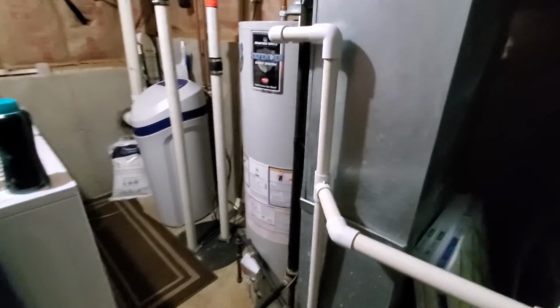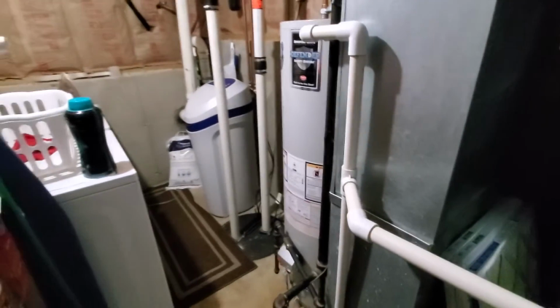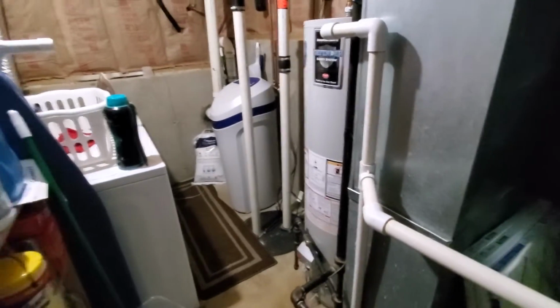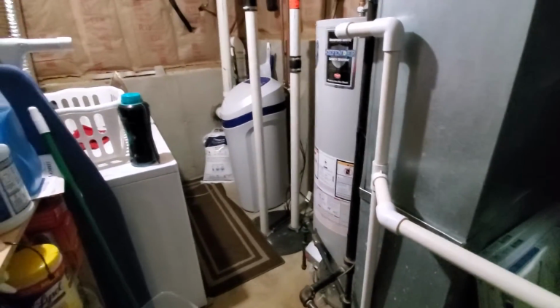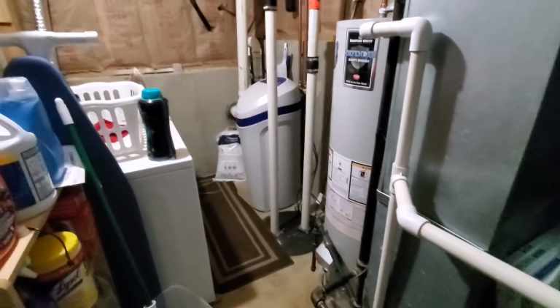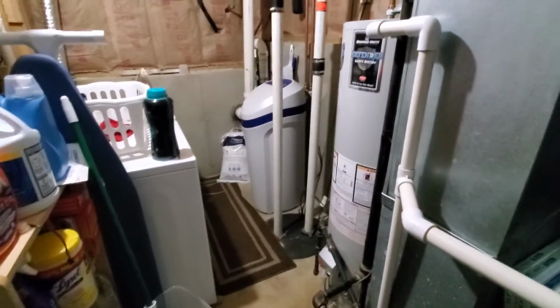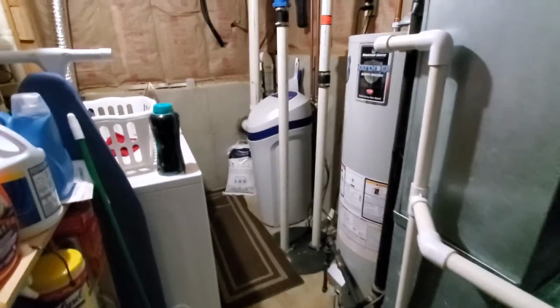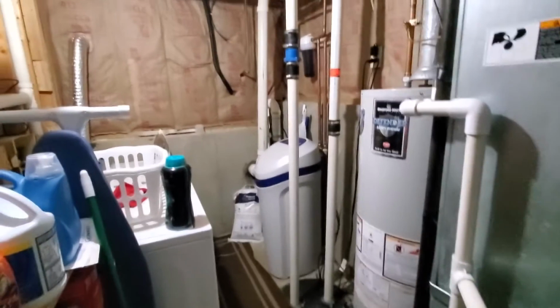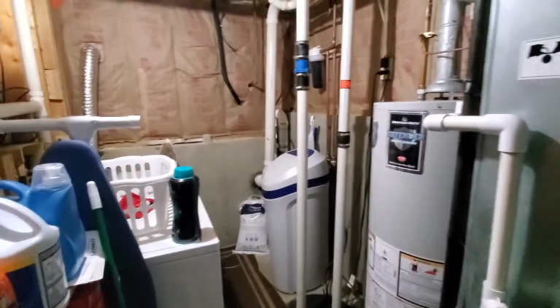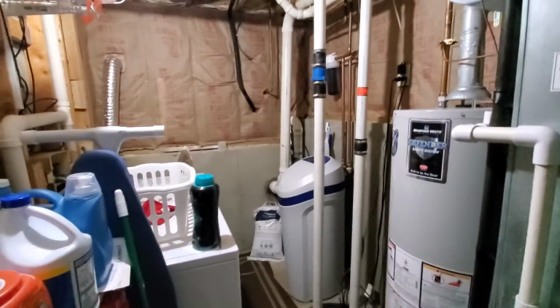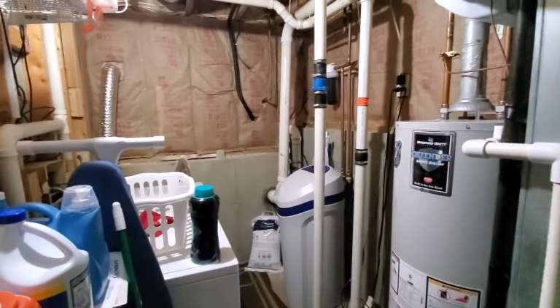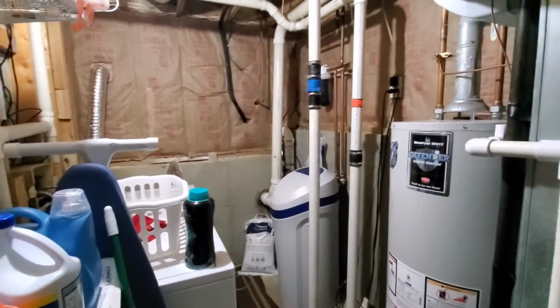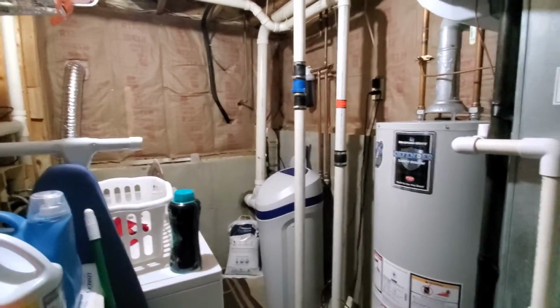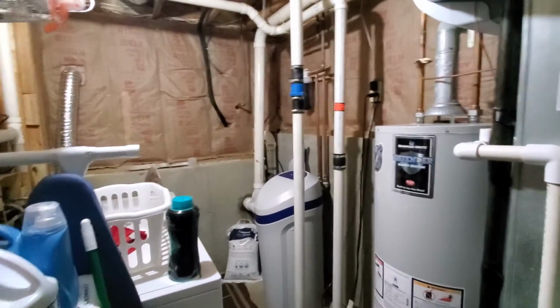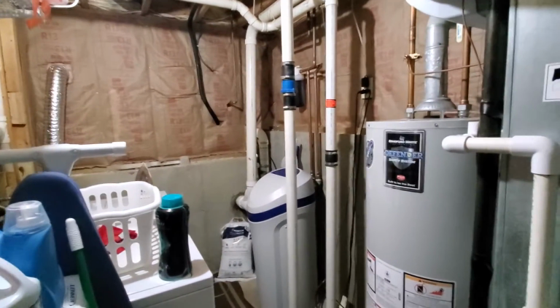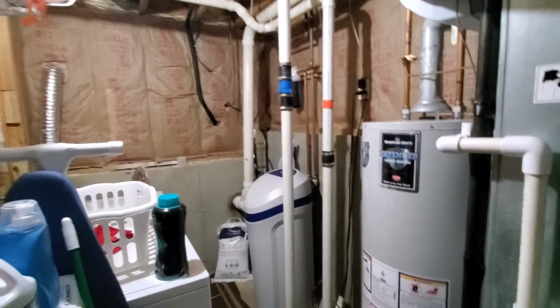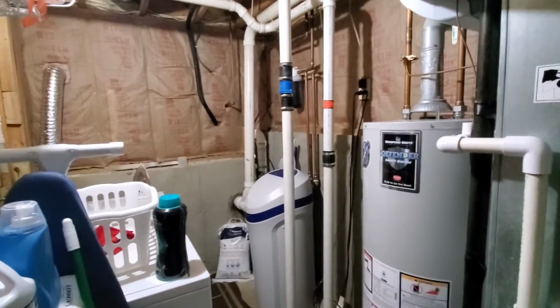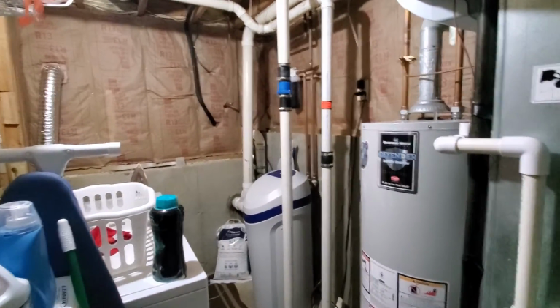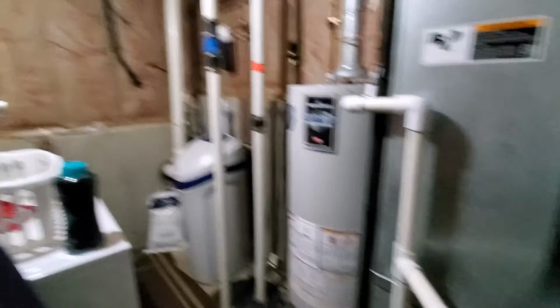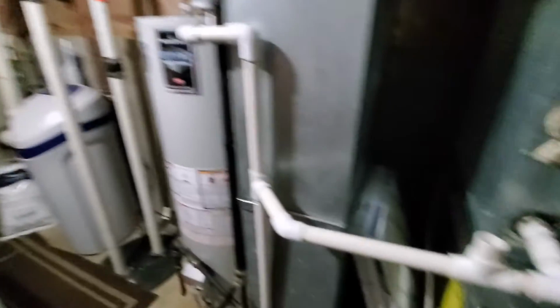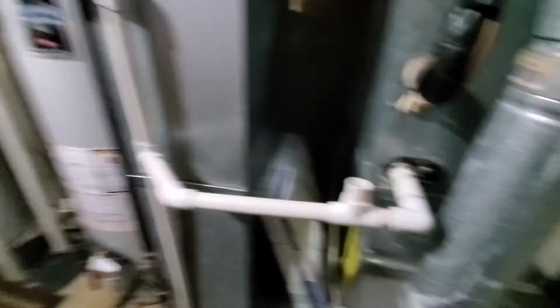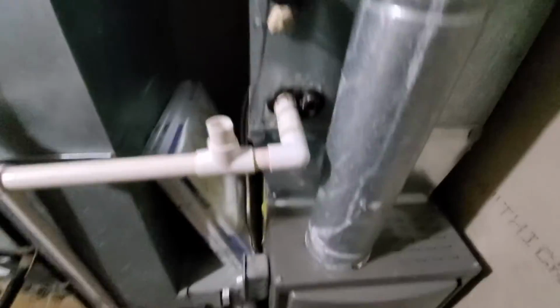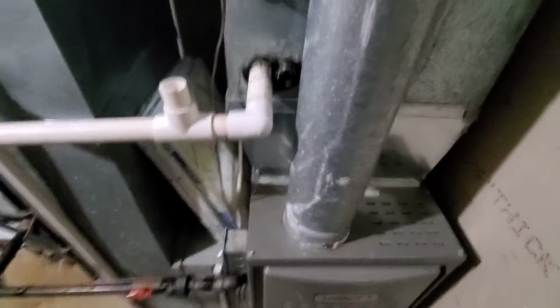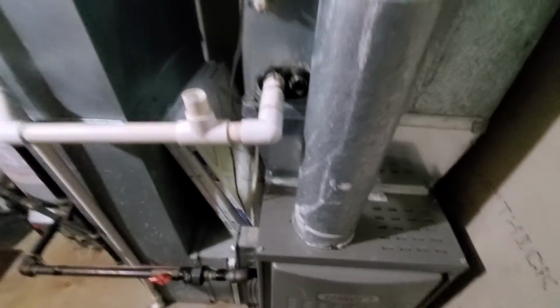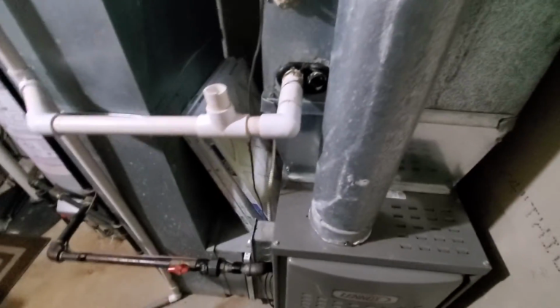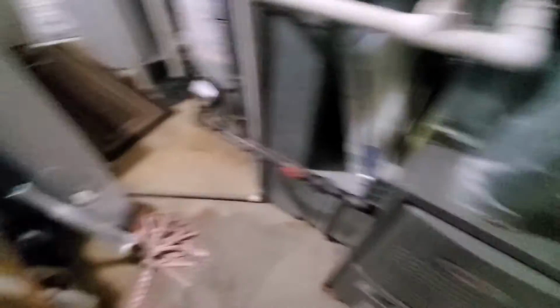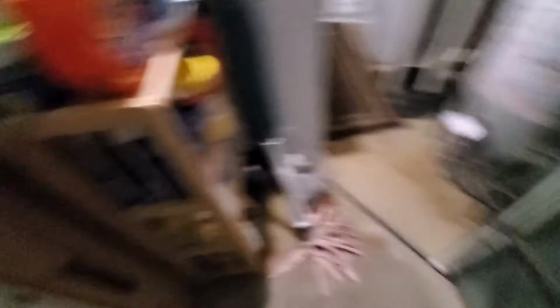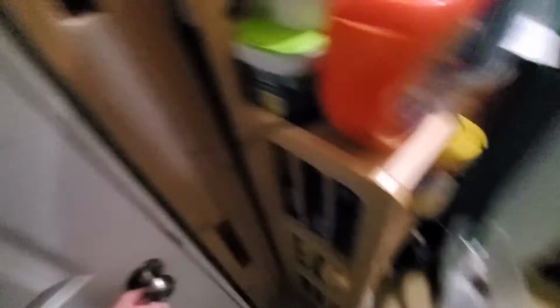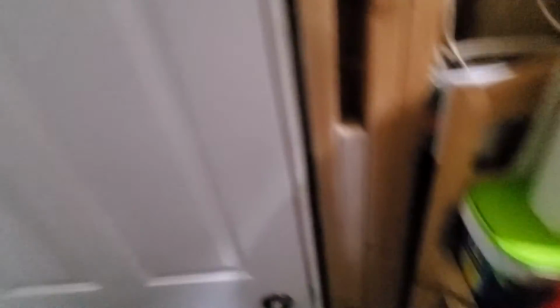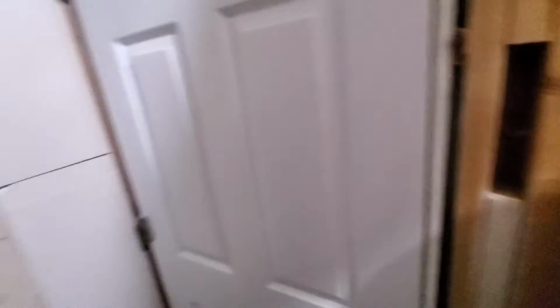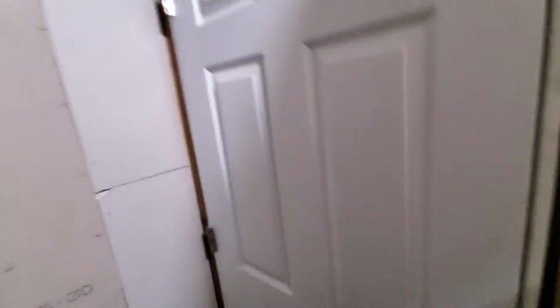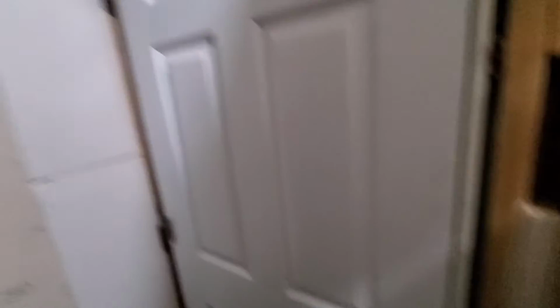We do want to replace the disconnect — it looks like the same style that we use, so I'm going to order a new one. If we can replace it, great. The whip has to get replaced as well. The breaker box is on the other side of the basement.